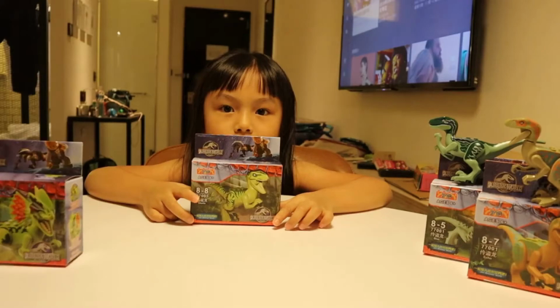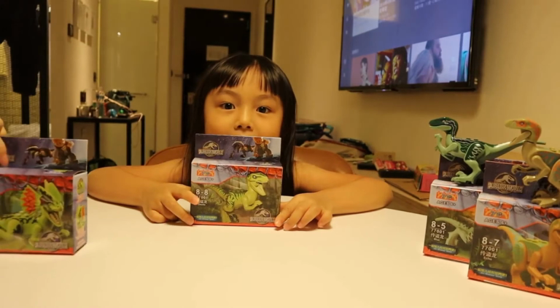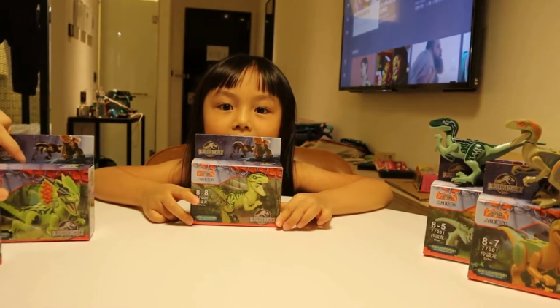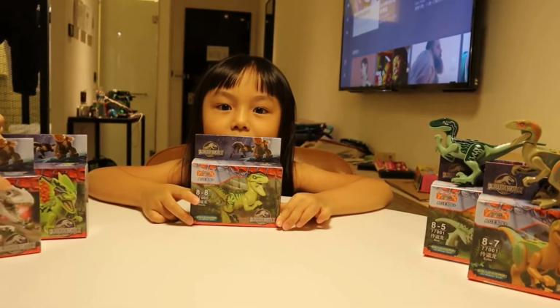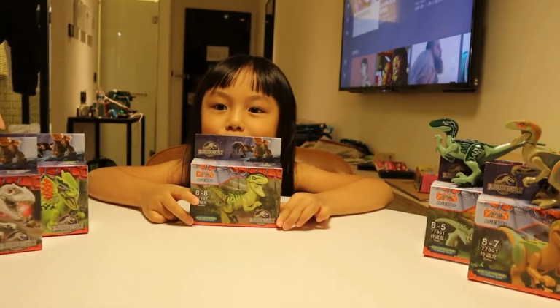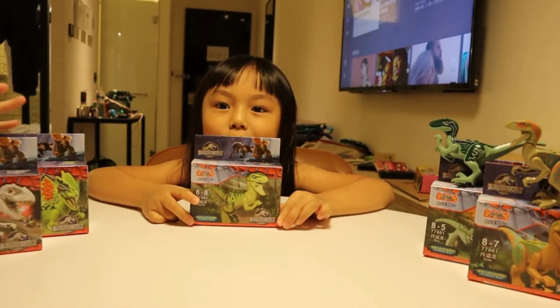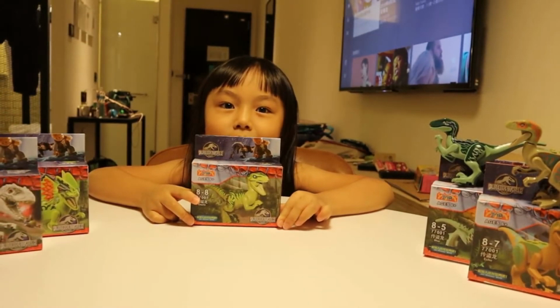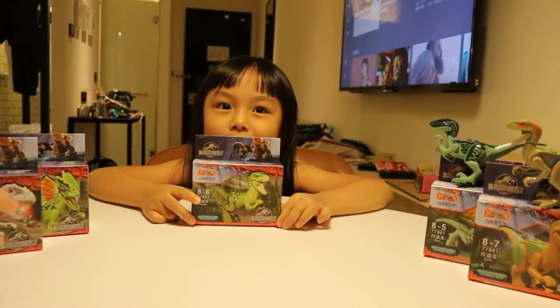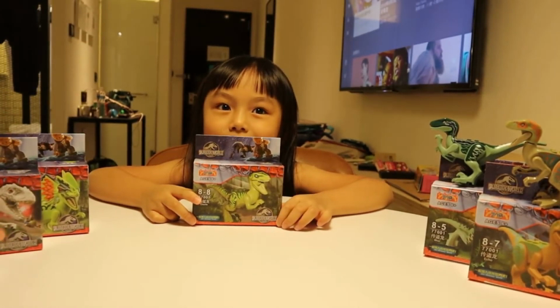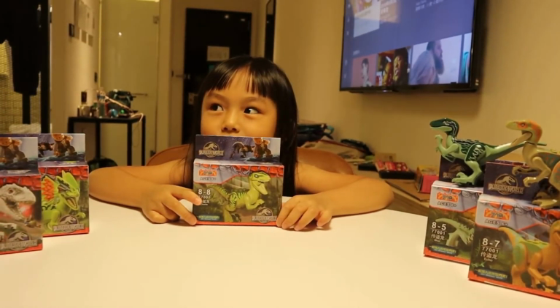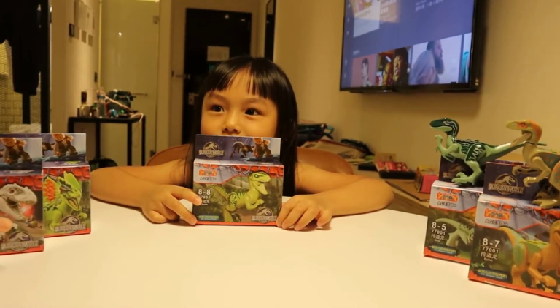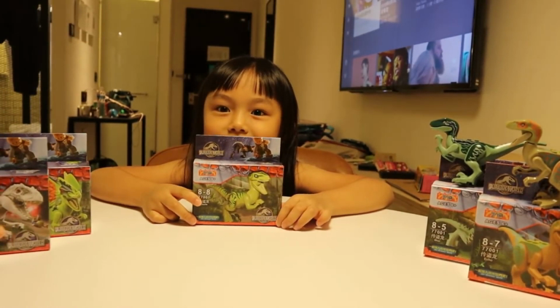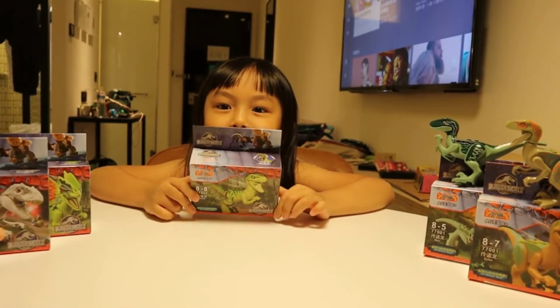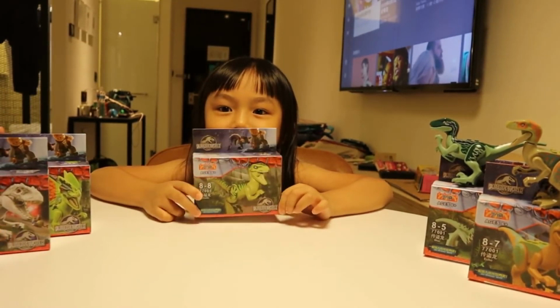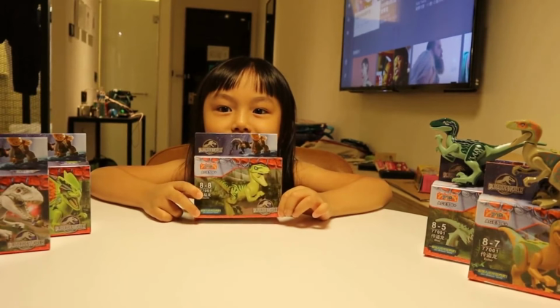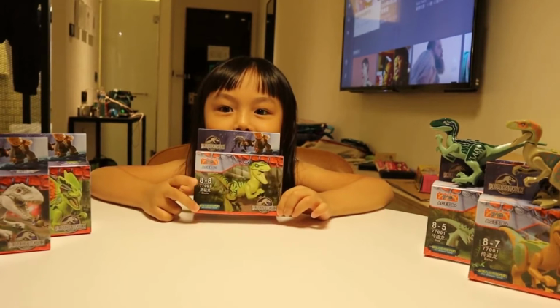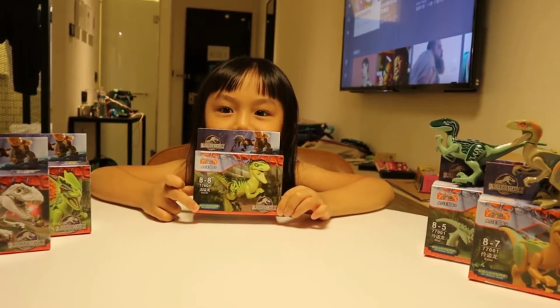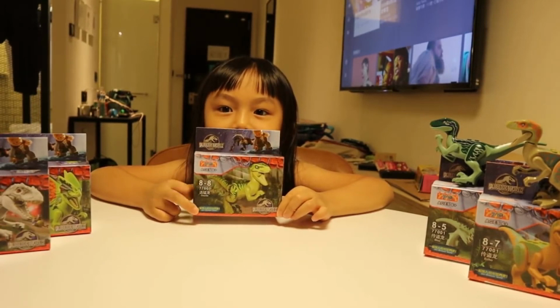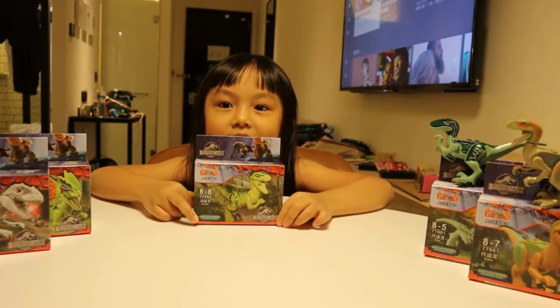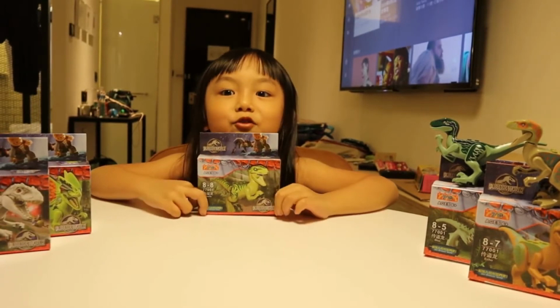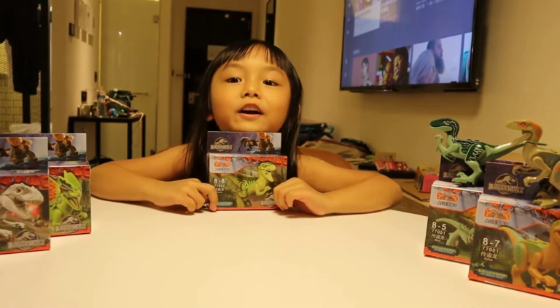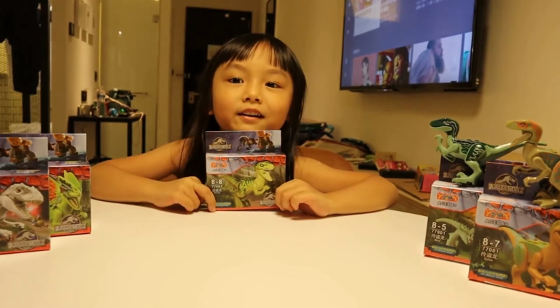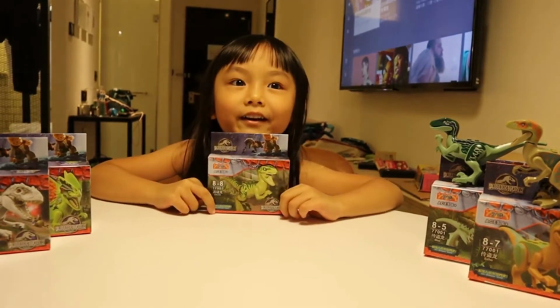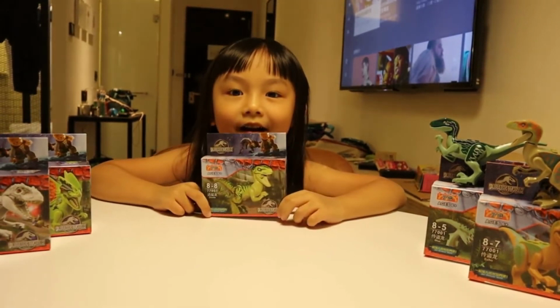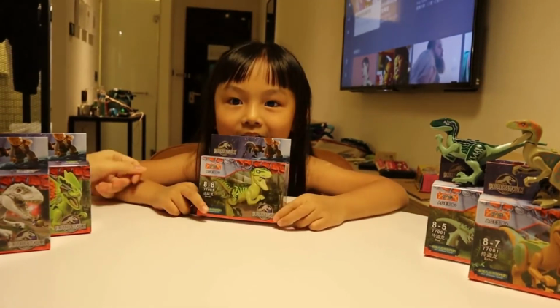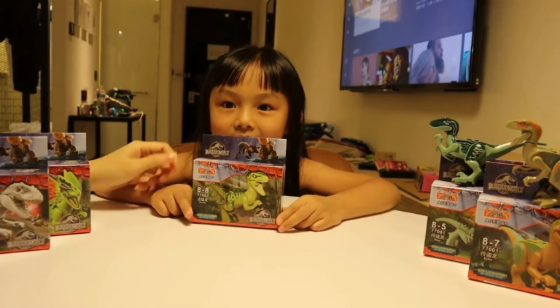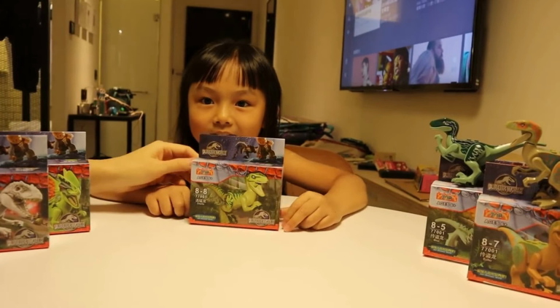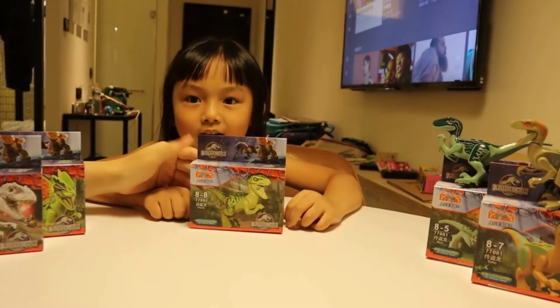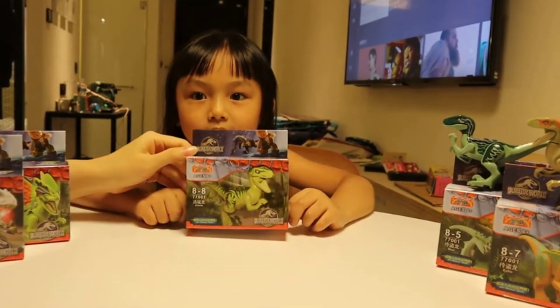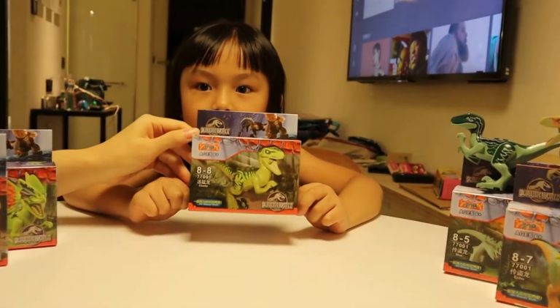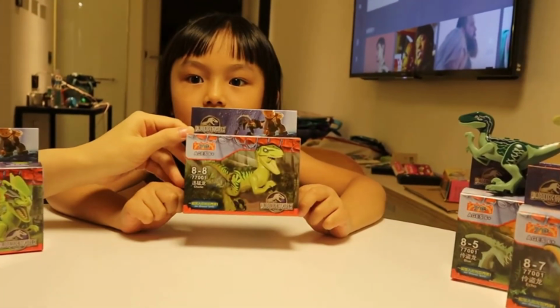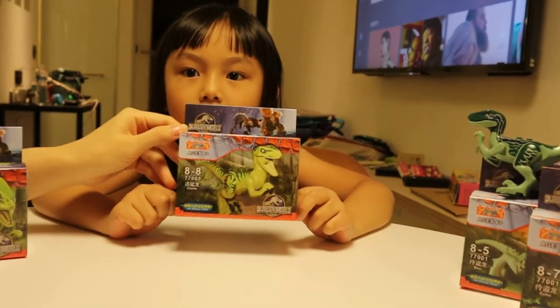Hi guys, welcome to Fun with Toys! So today we're going to open Charlie the Dinosaur — let's take a close up.